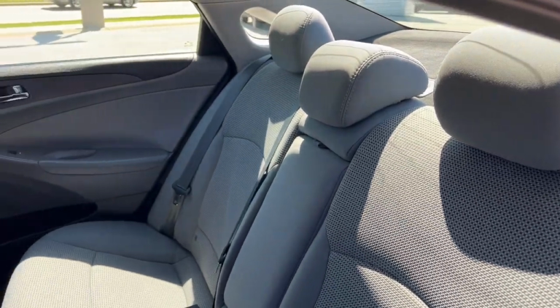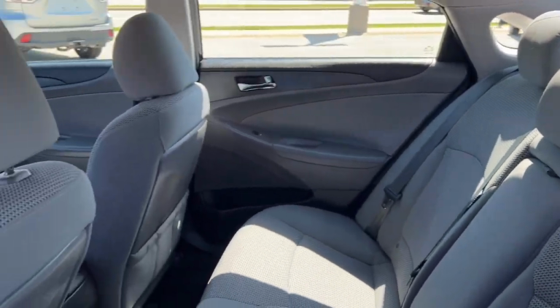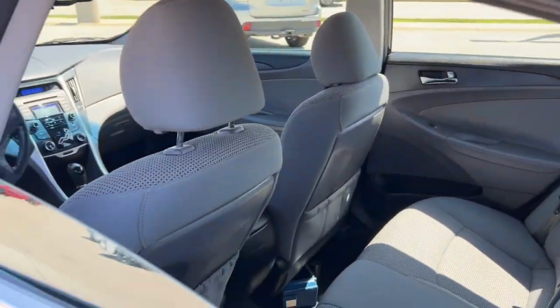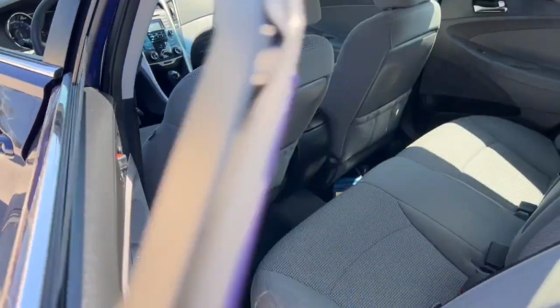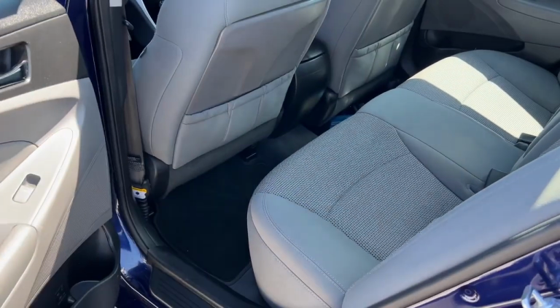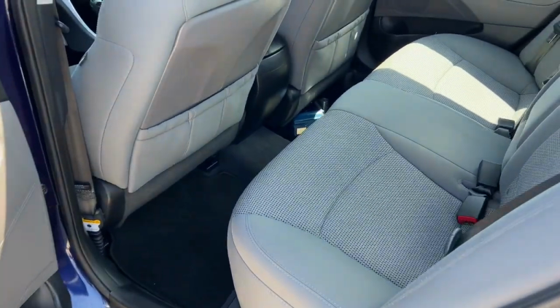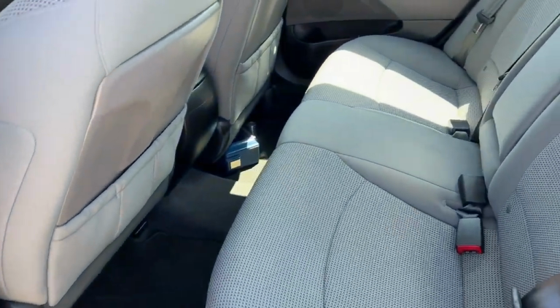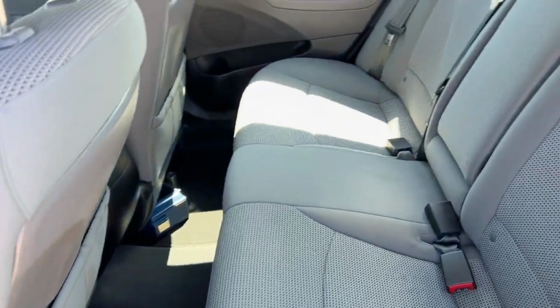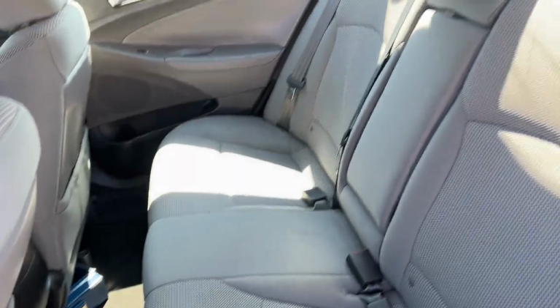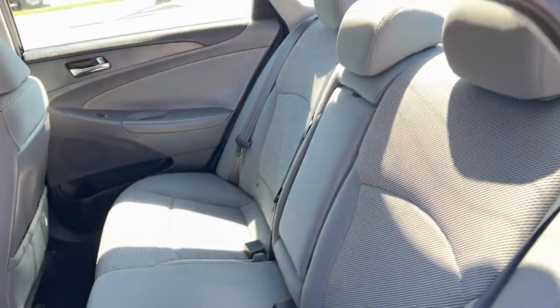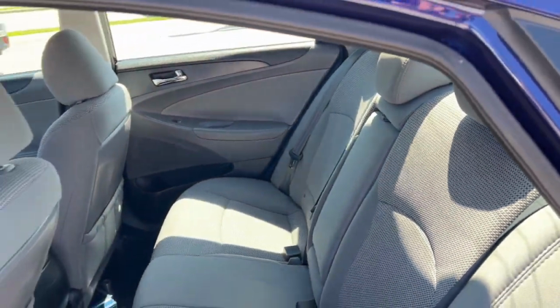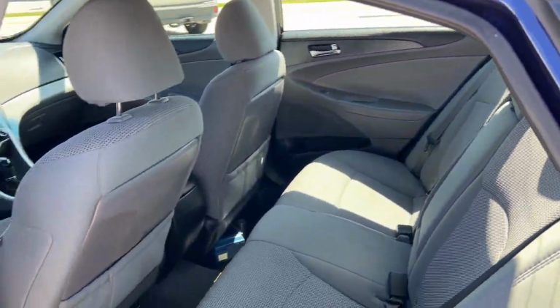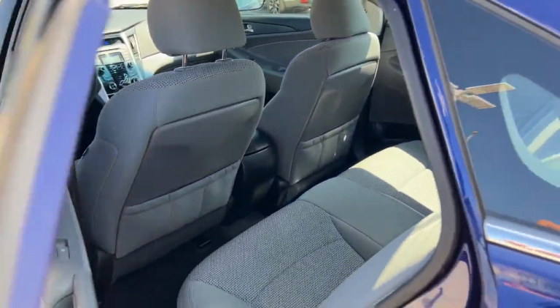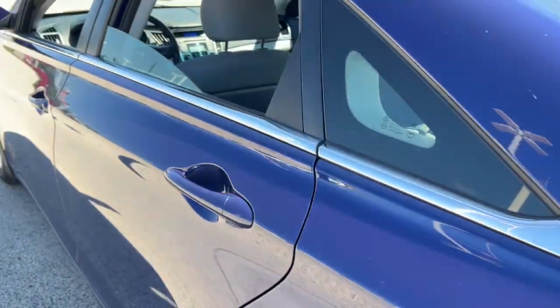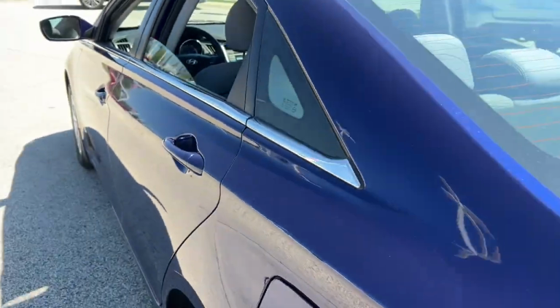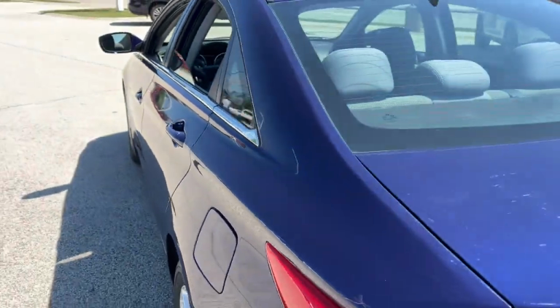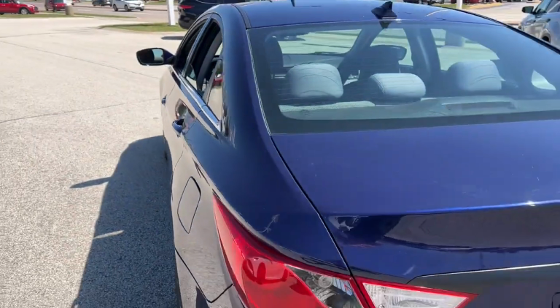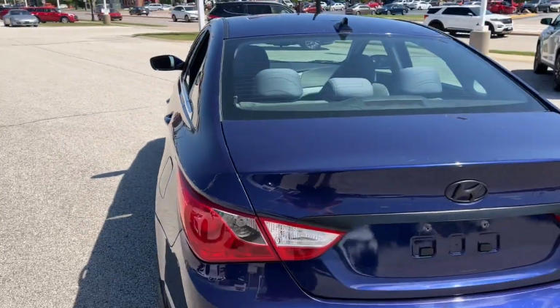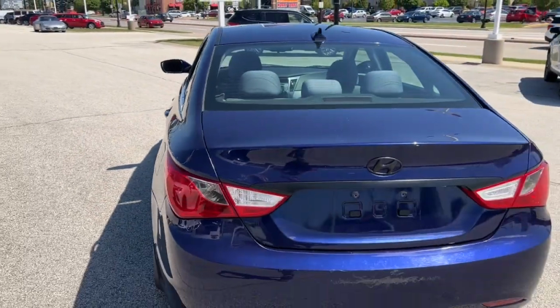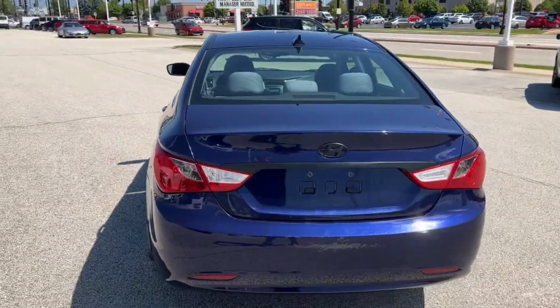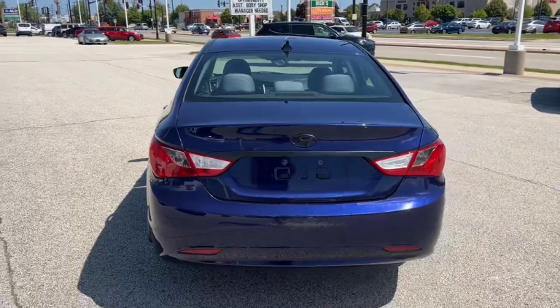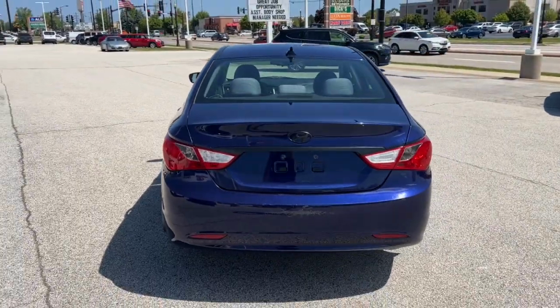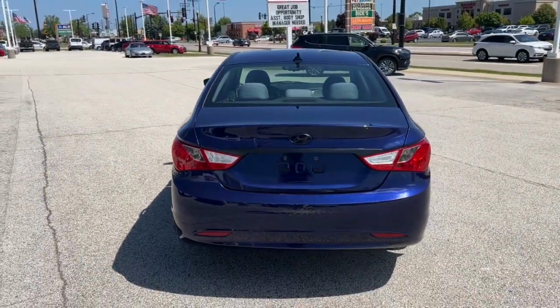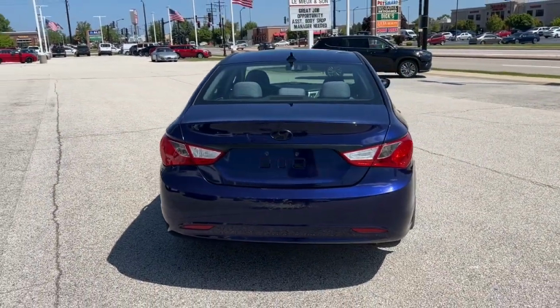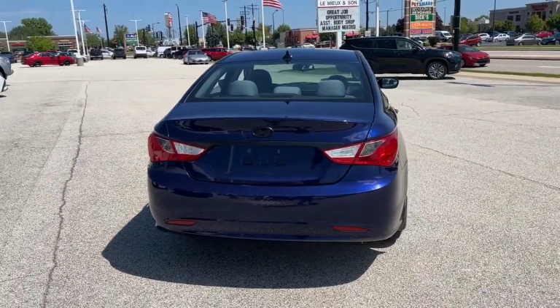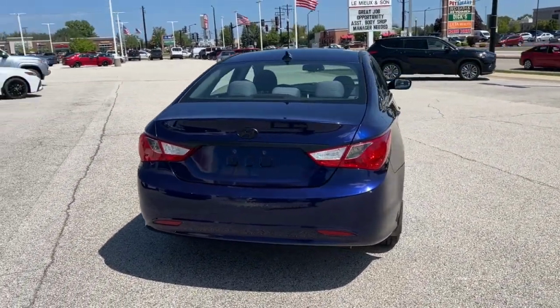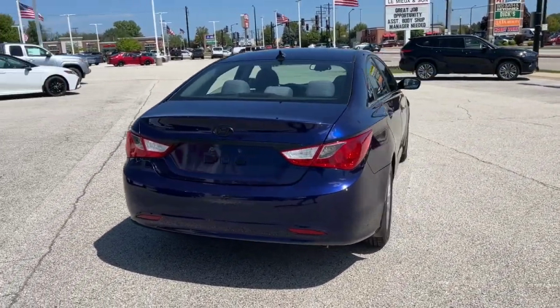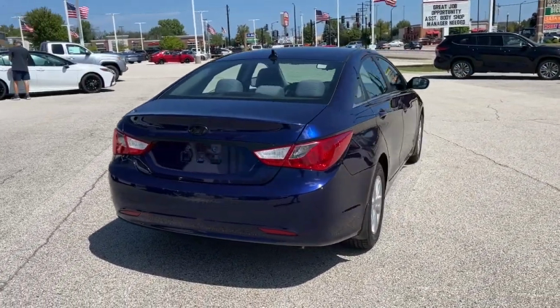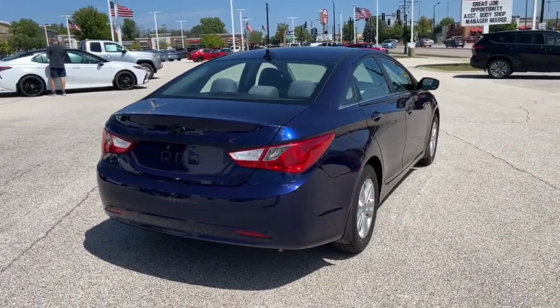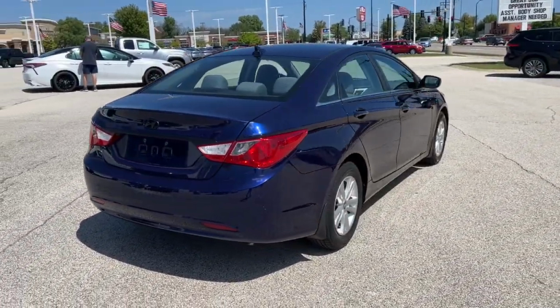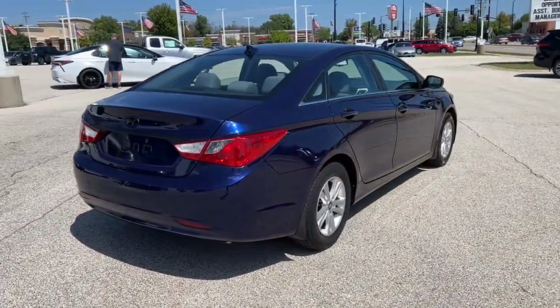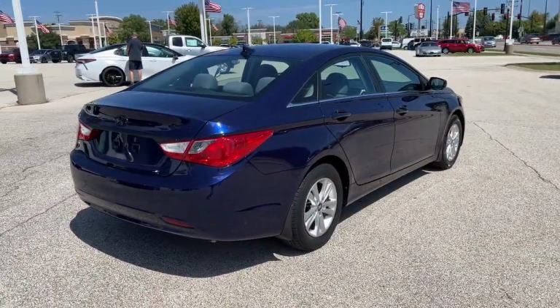Feel a new sense of confidence every time you take the wheel of this well-built, smooth-riding Sonata. Treat yourself to a test drive today. Our staff will toss you the keys and give you an outstanding customer experience. Thank you.